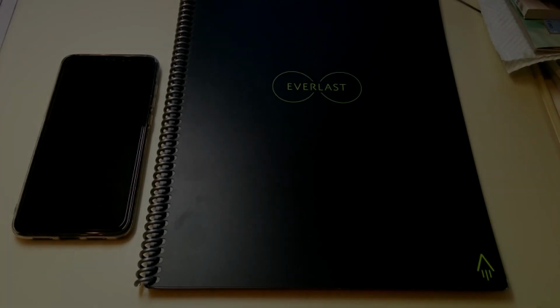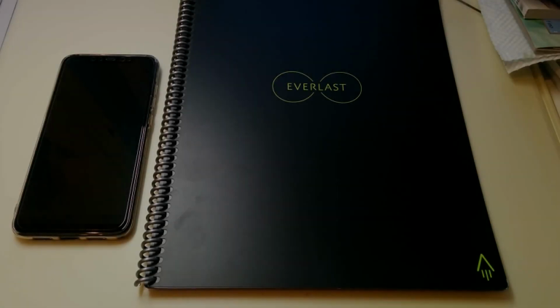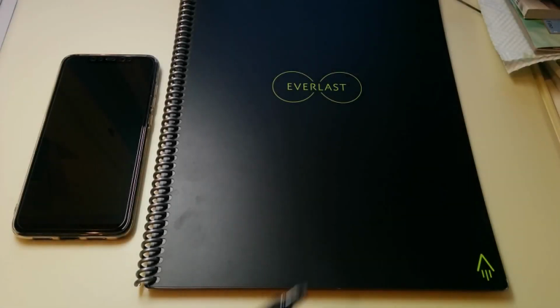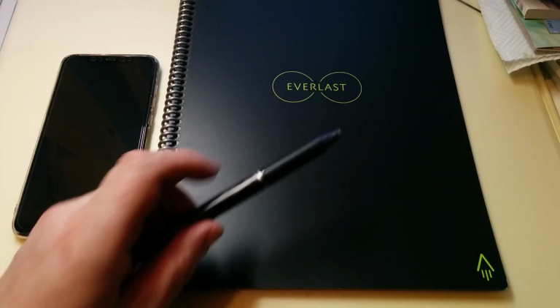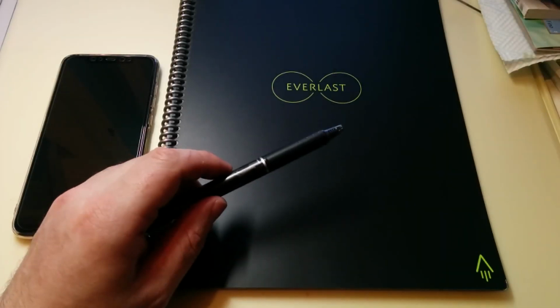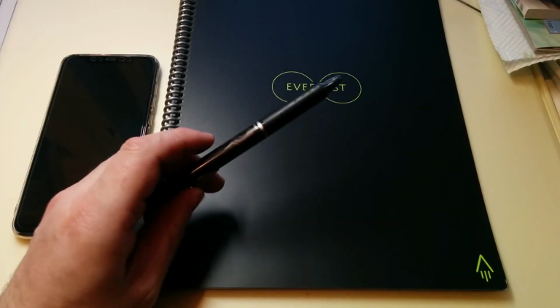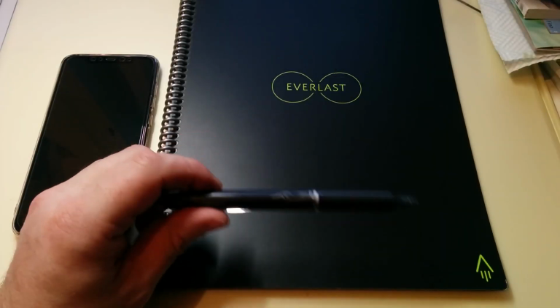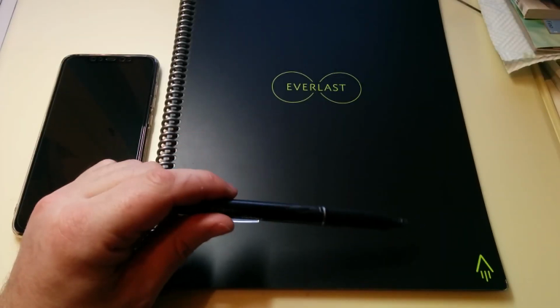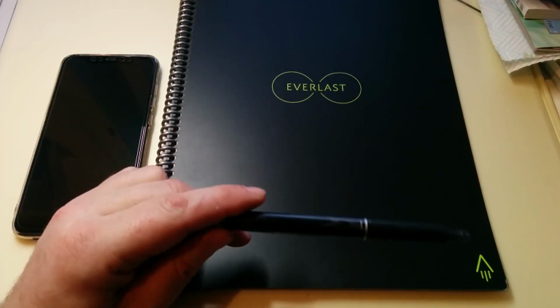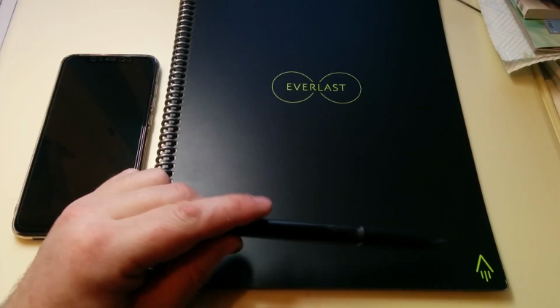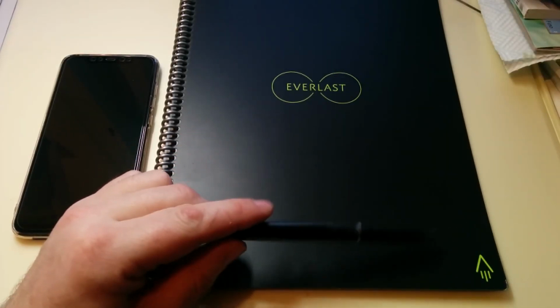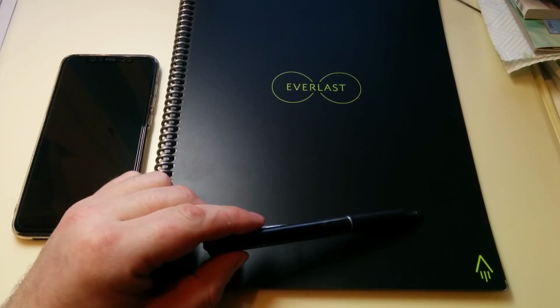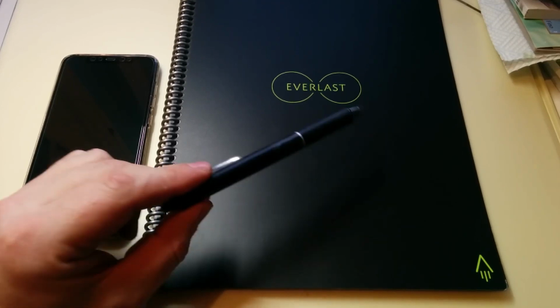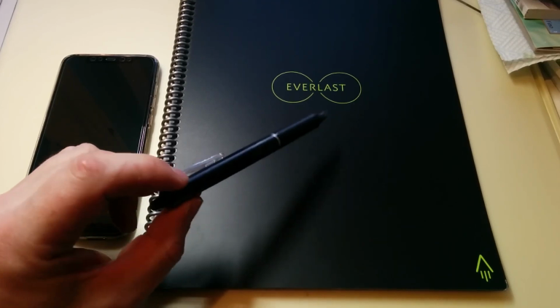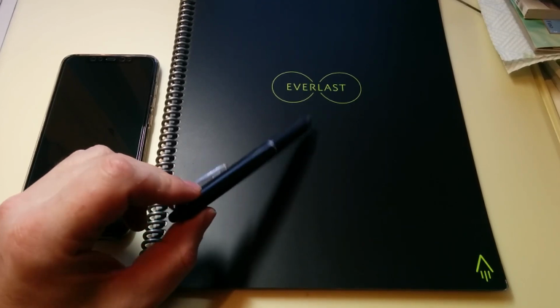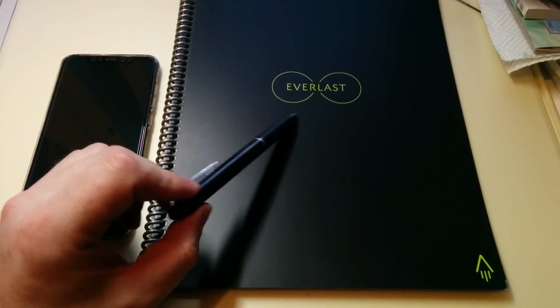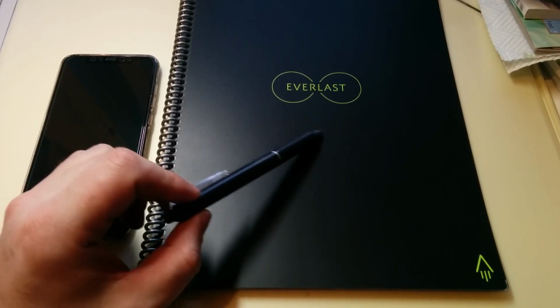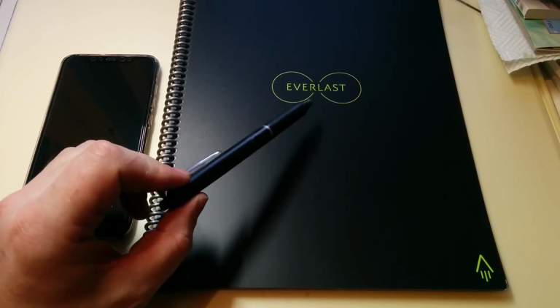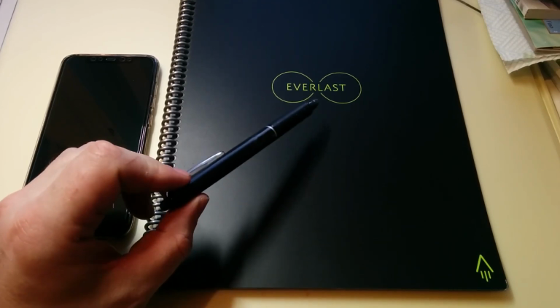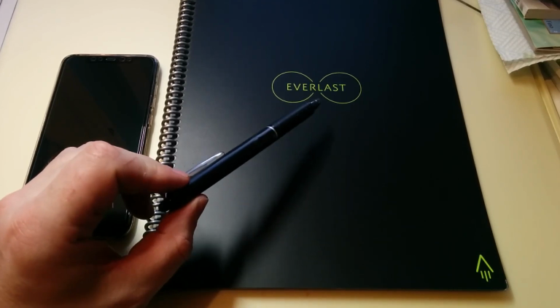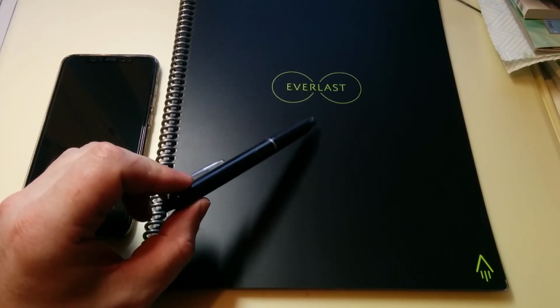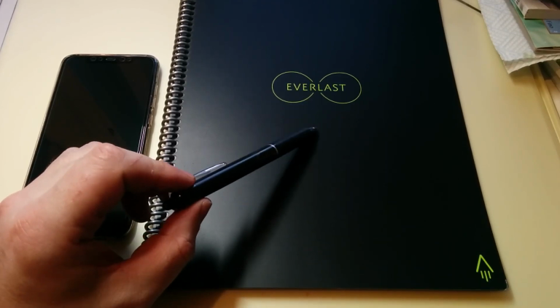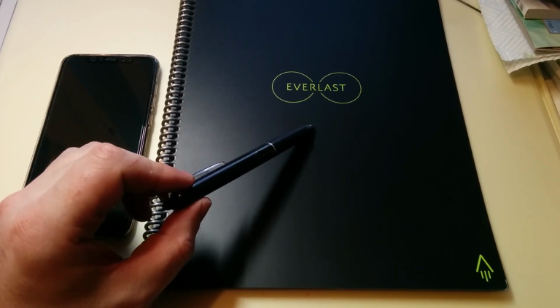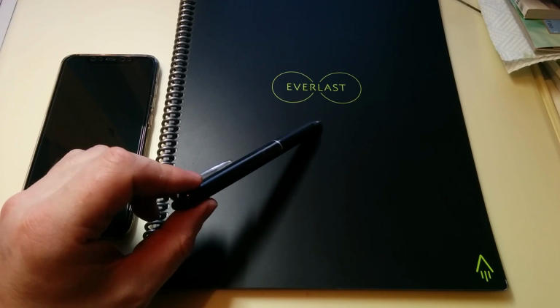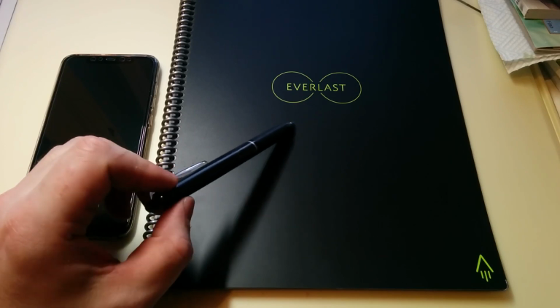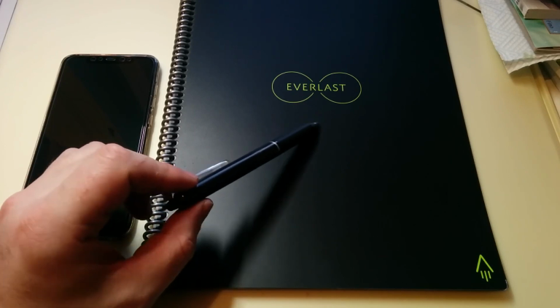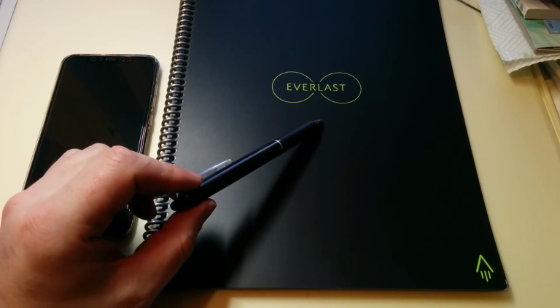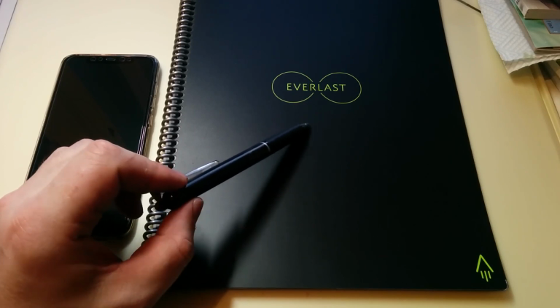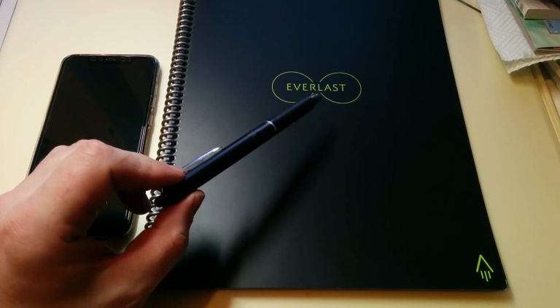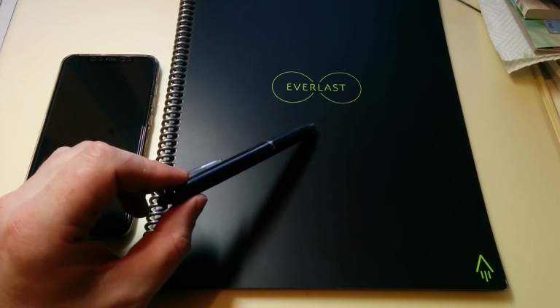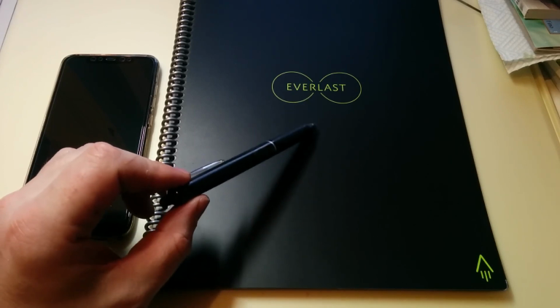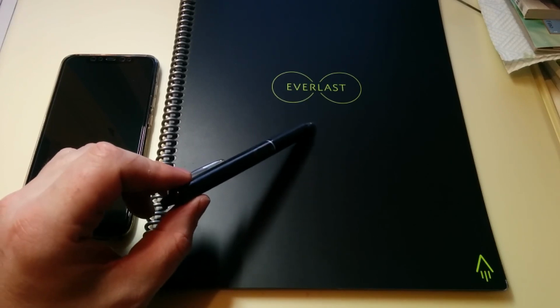Time for an update on our old friend the Rocketbook. Seems like the developers have been listening, and they've added some changes to the OCR functions. So let's have a little look at that.